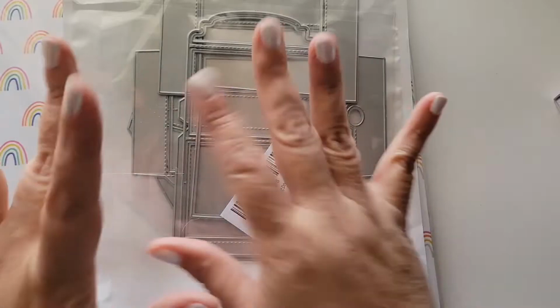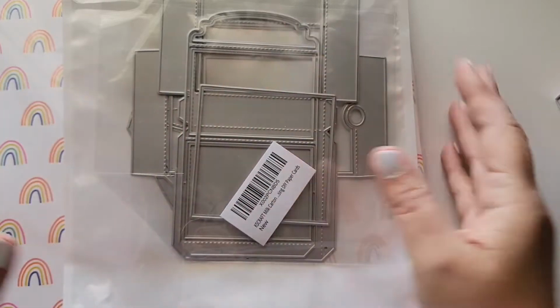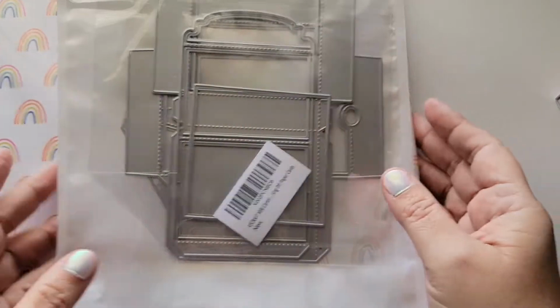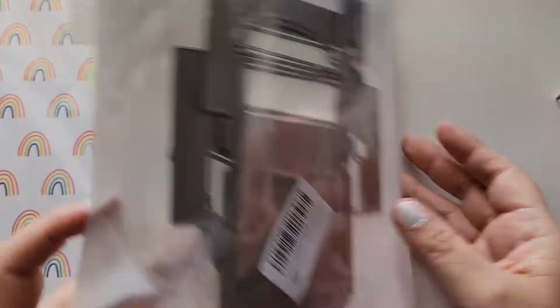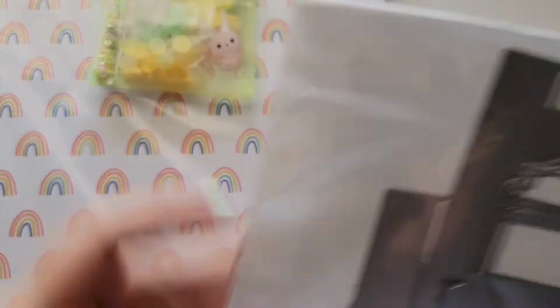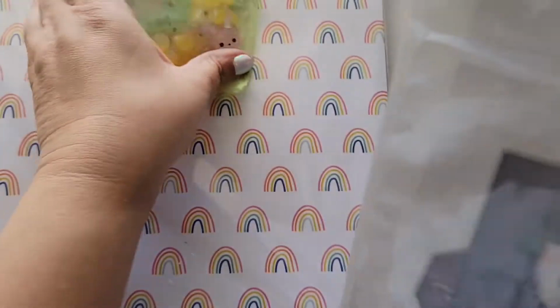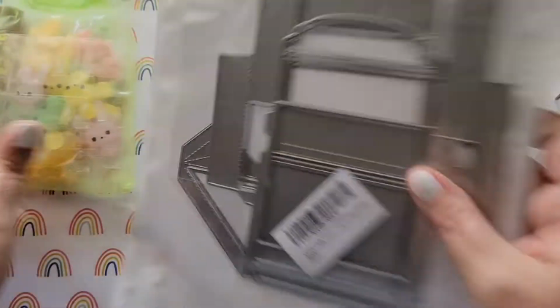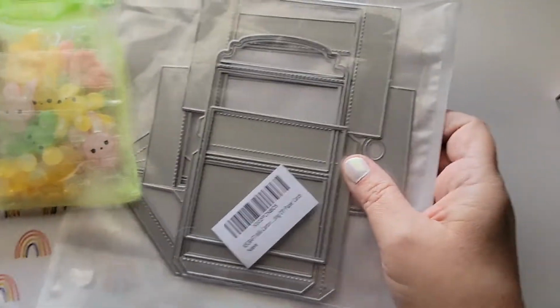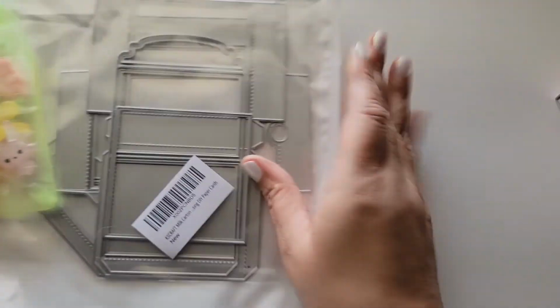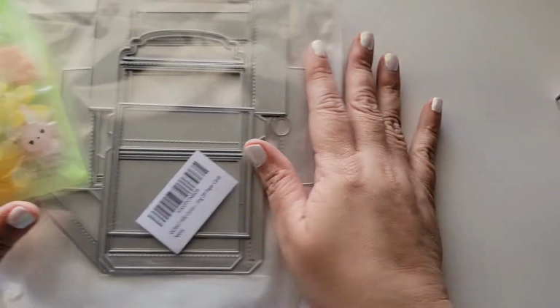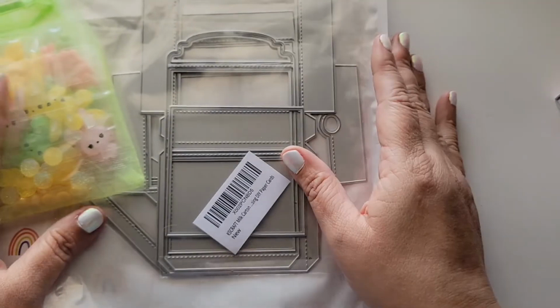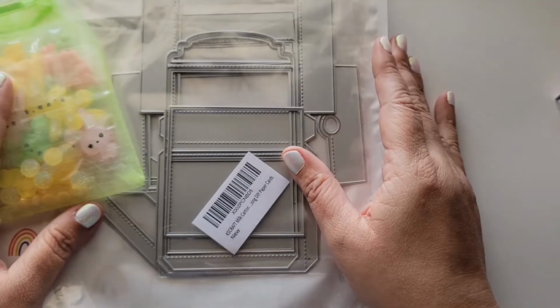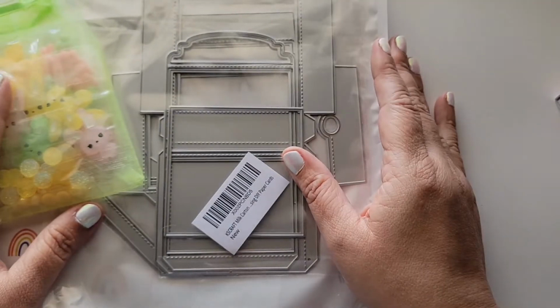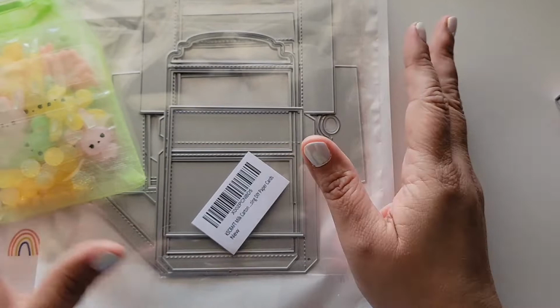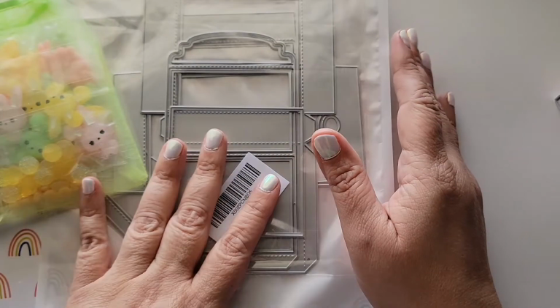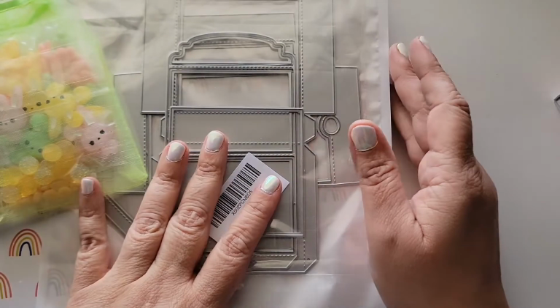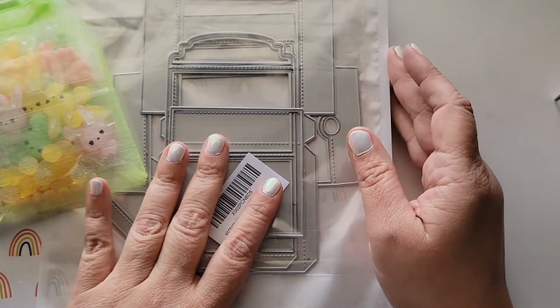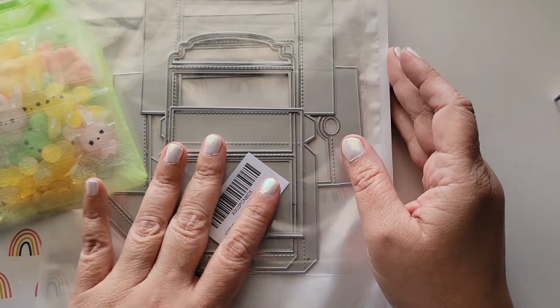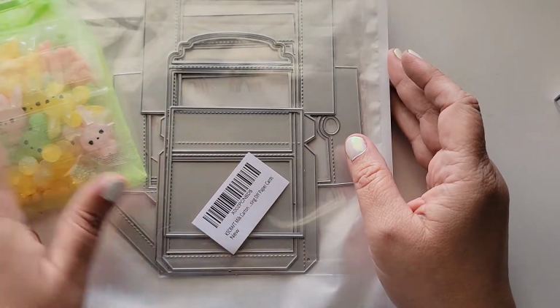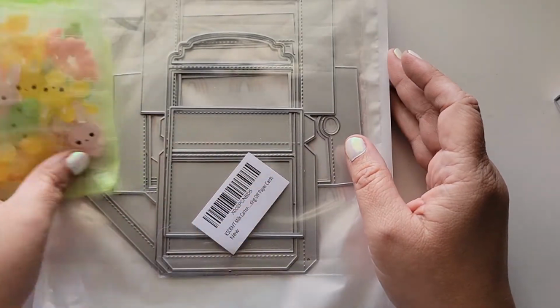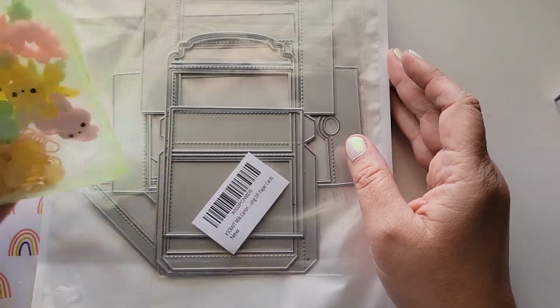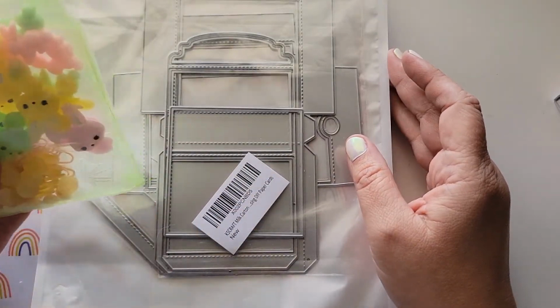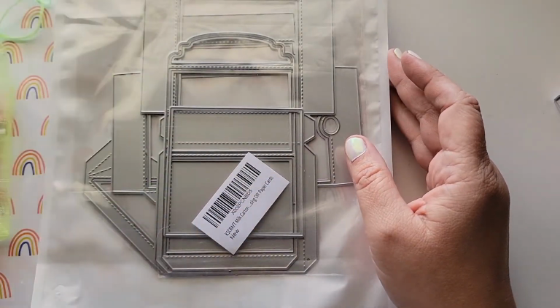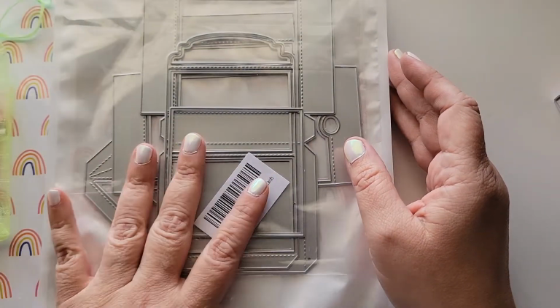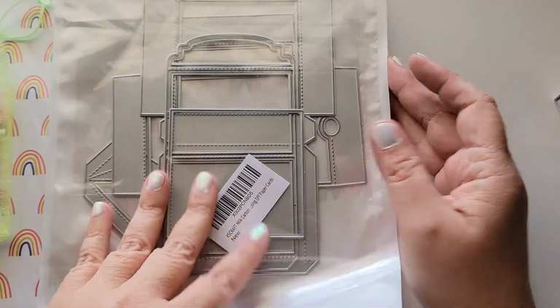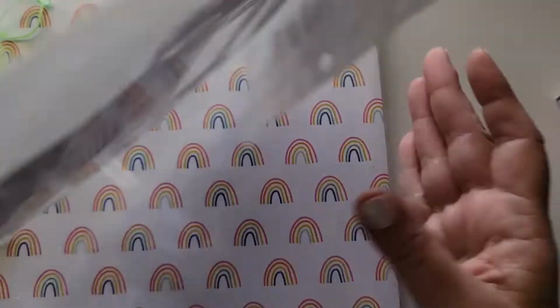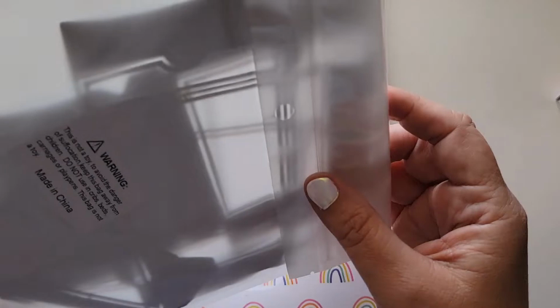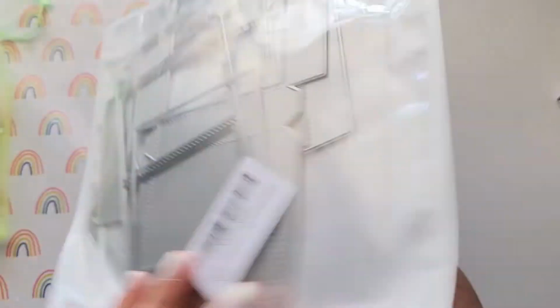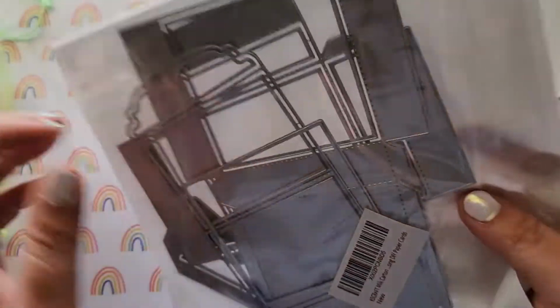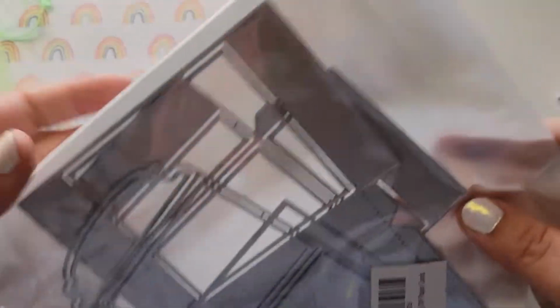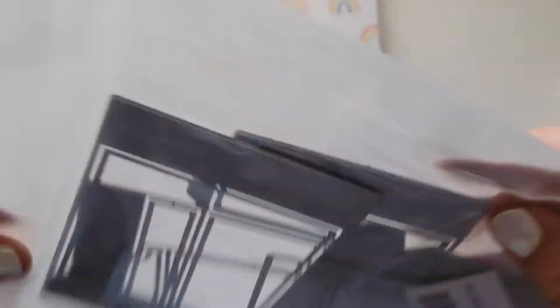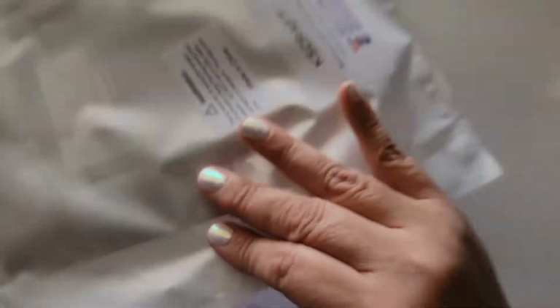Hi guys, Patty here with a quick little haul video for you today. I picked up some things online and they have been trickling in, so I wanted to share them with you.